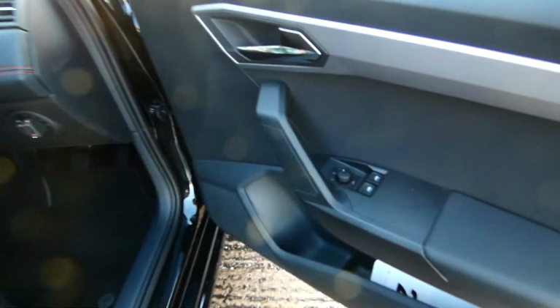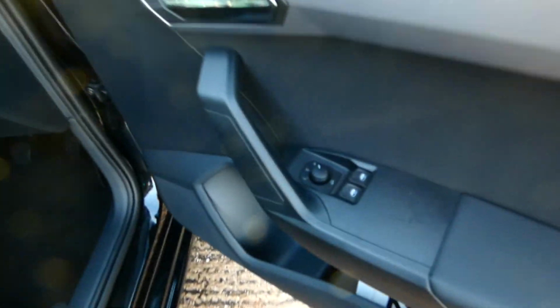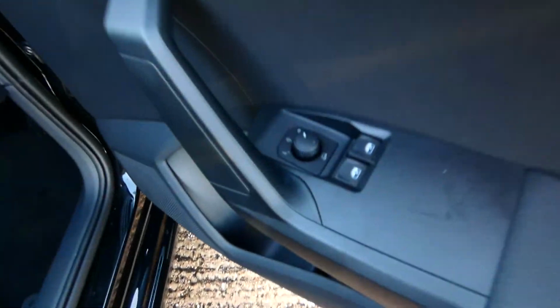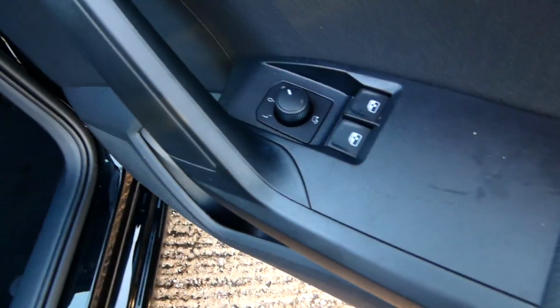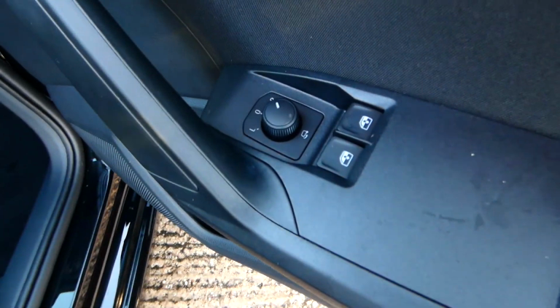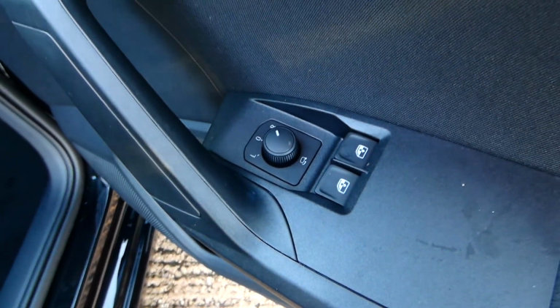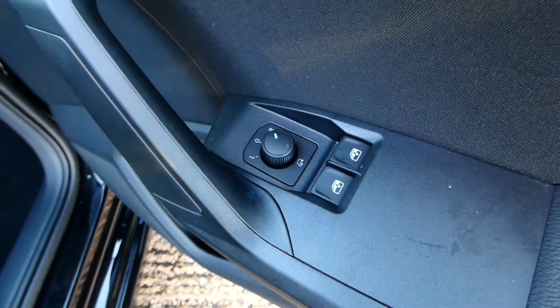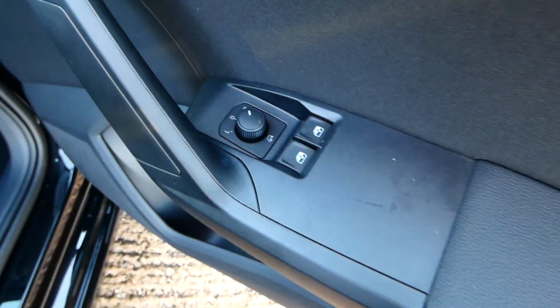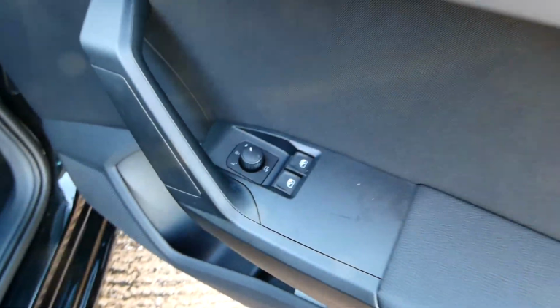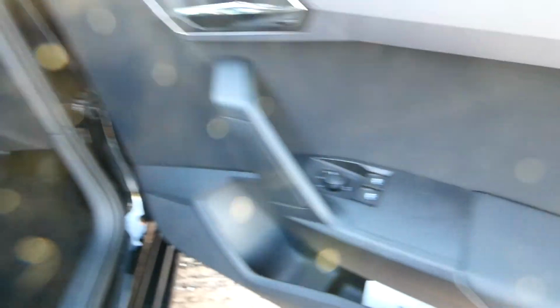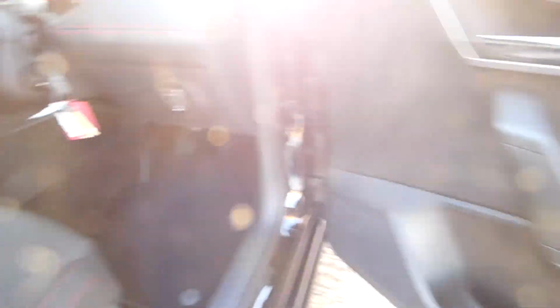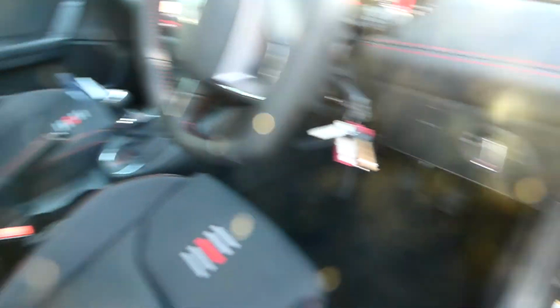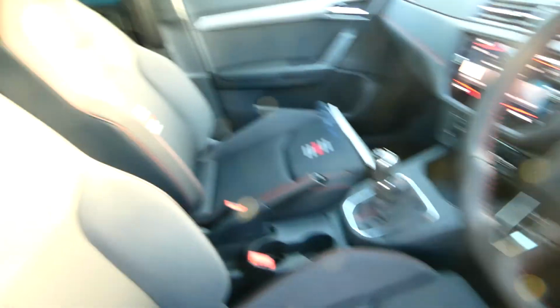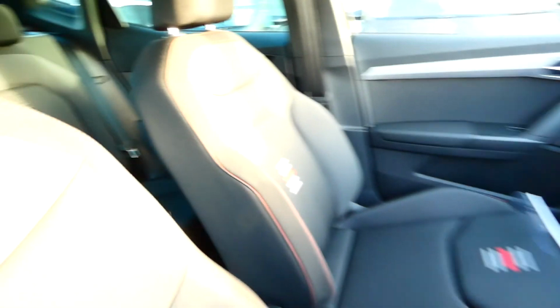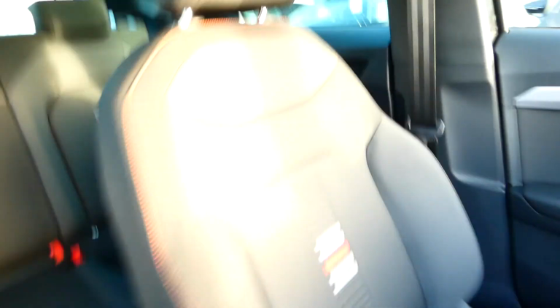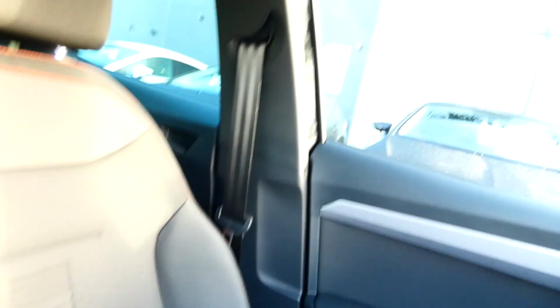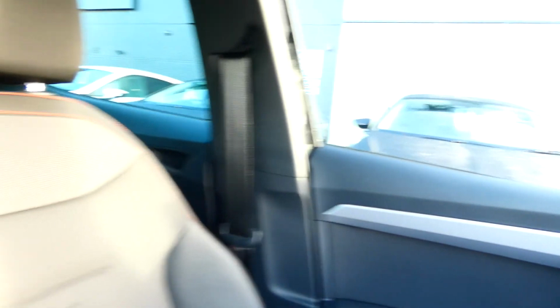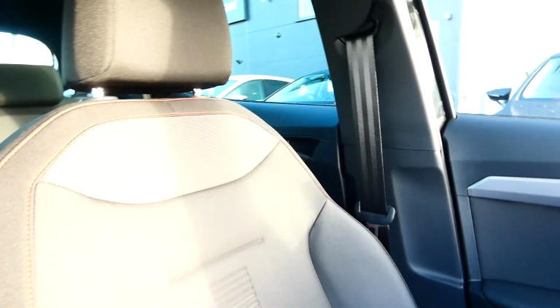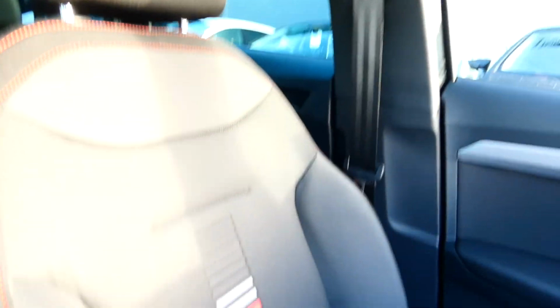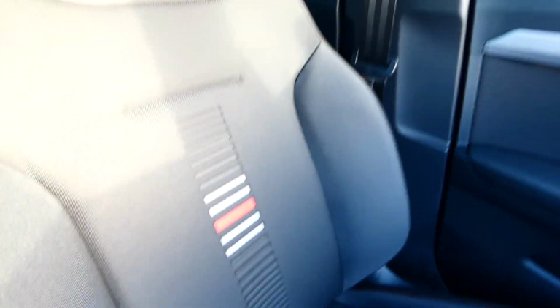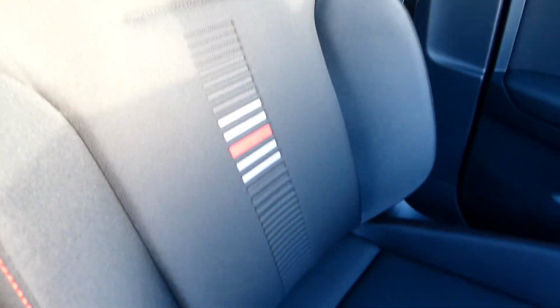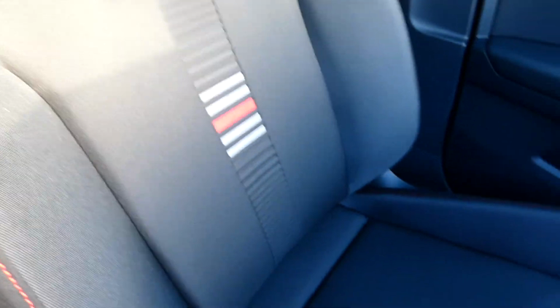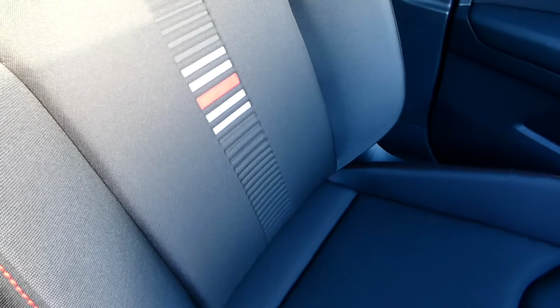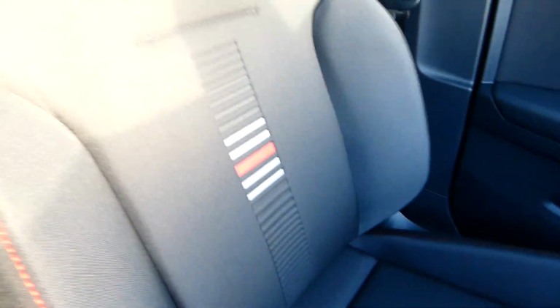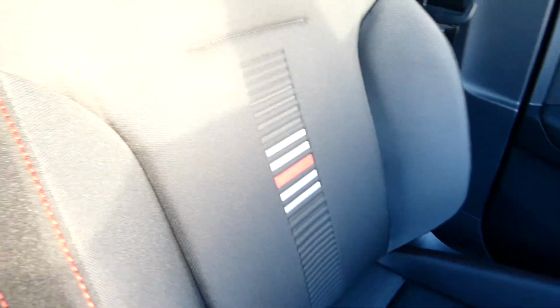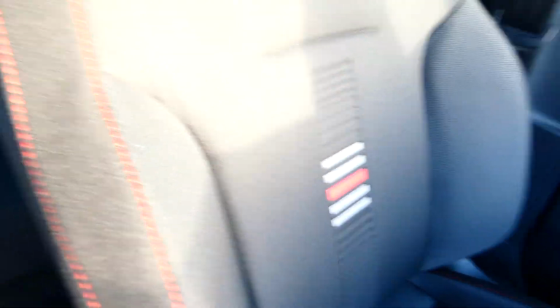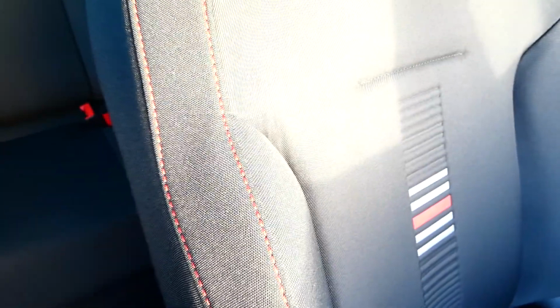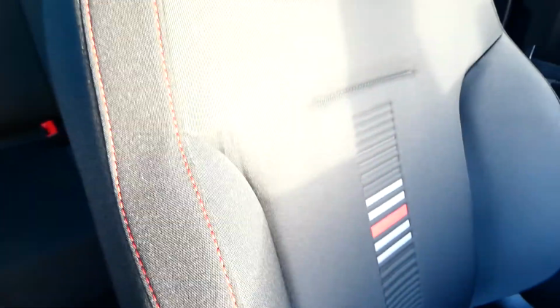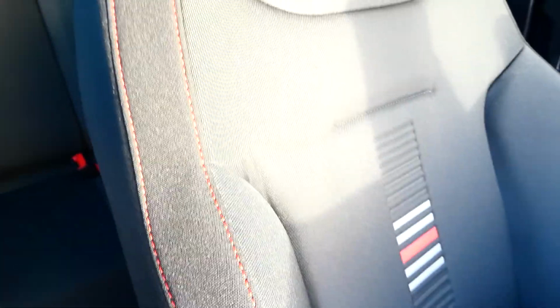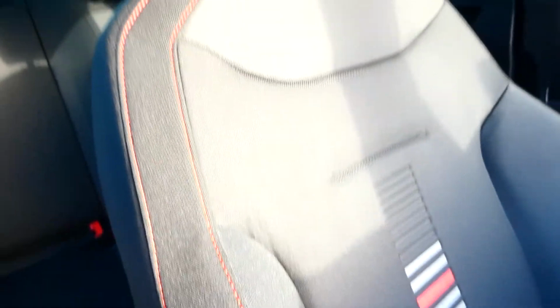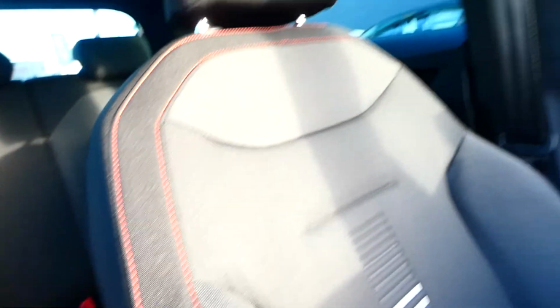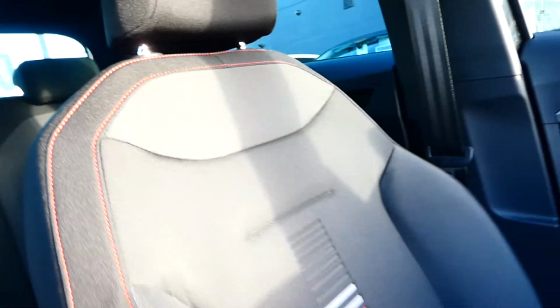In the front we've got electrically adjustable side mirrors as well as electric window switches. Not to mention the stunning FR detailing in the front seats, as well as this additional red bespoke trim.